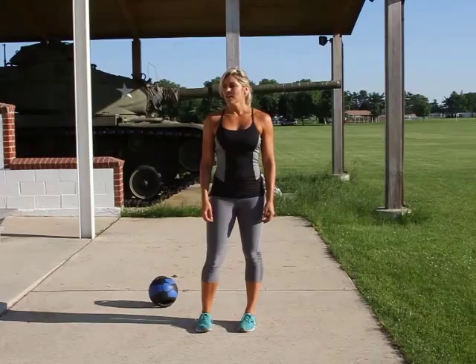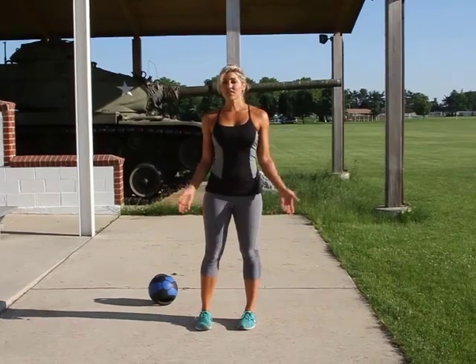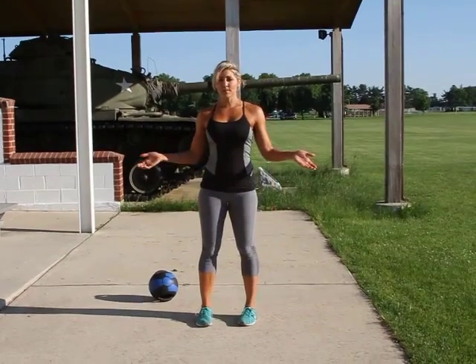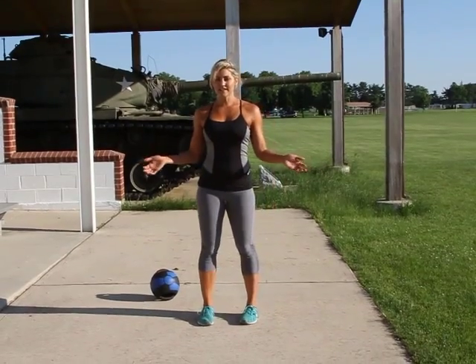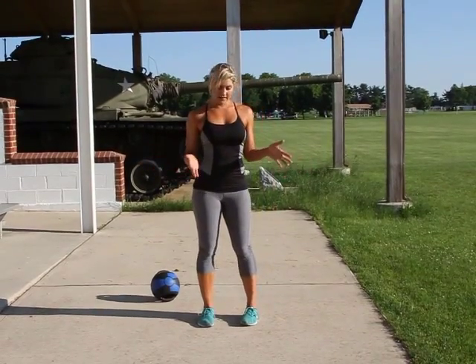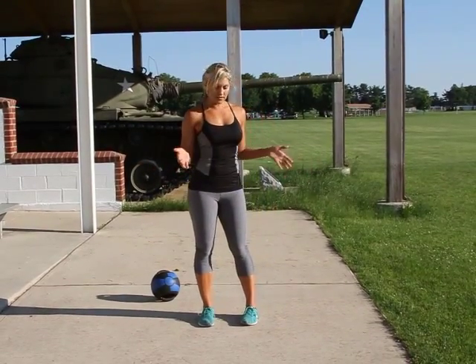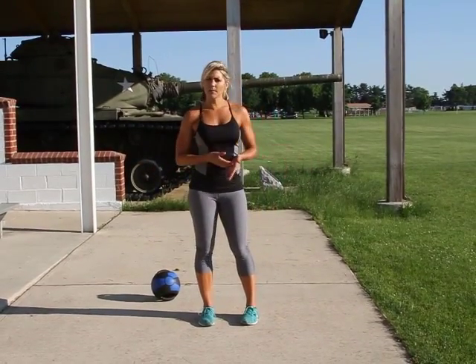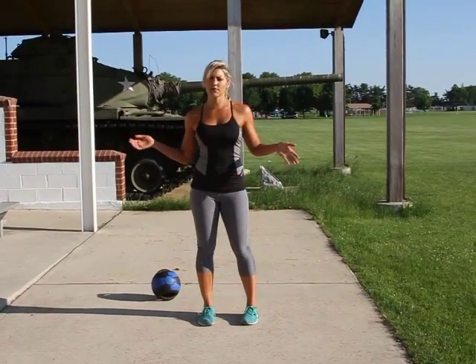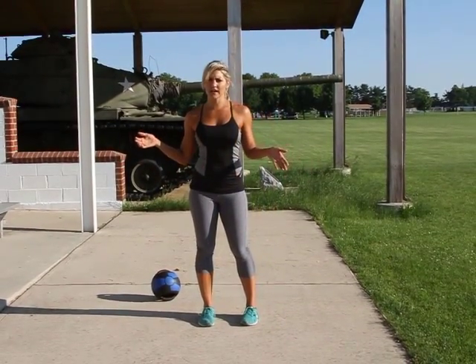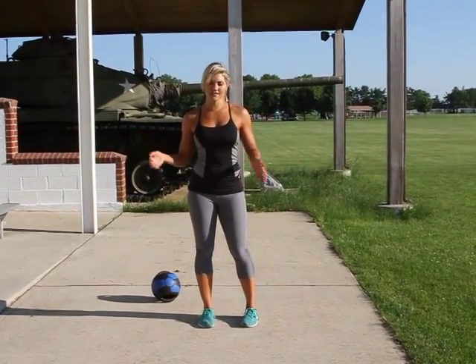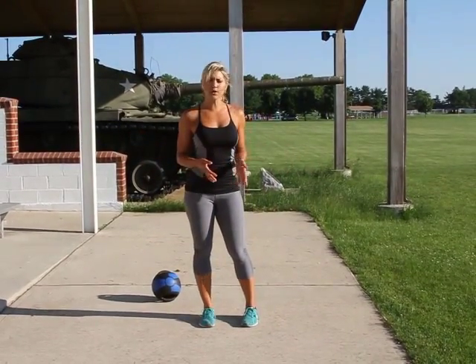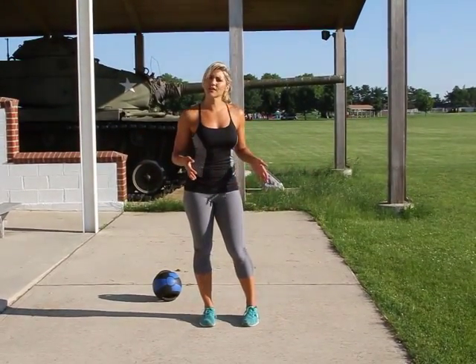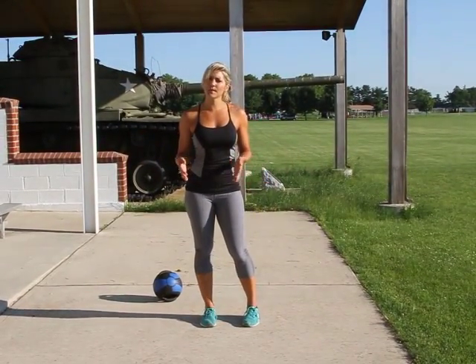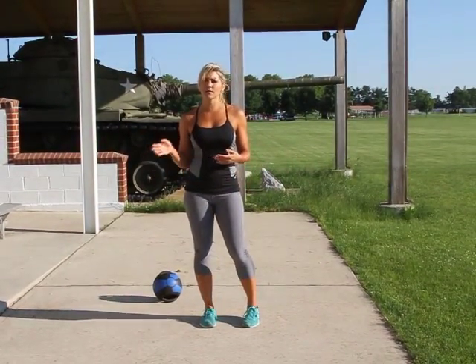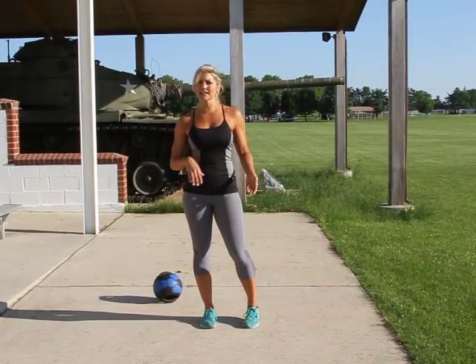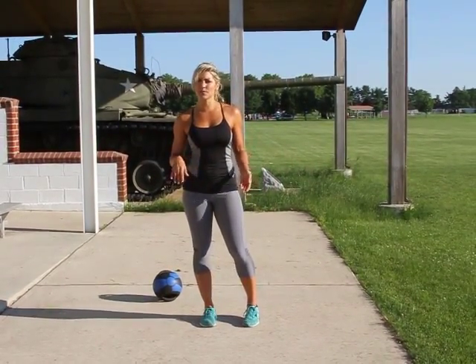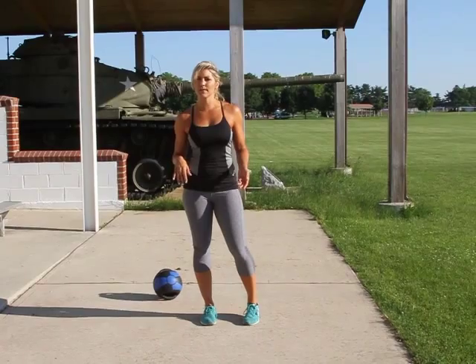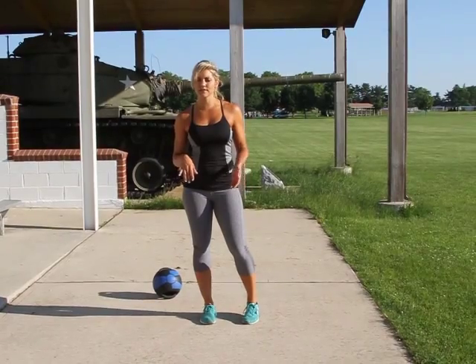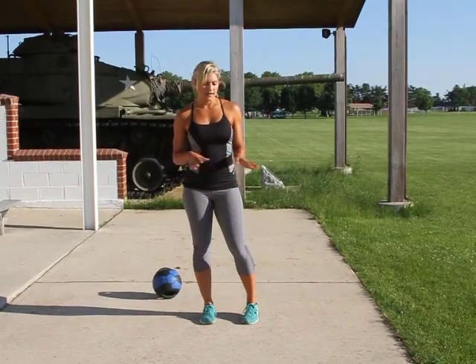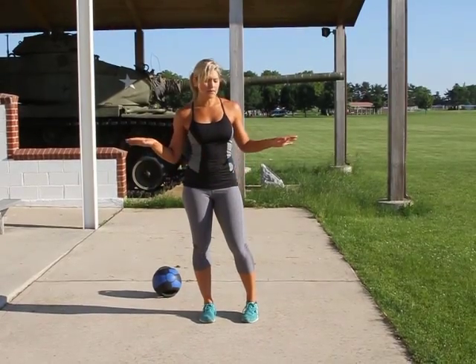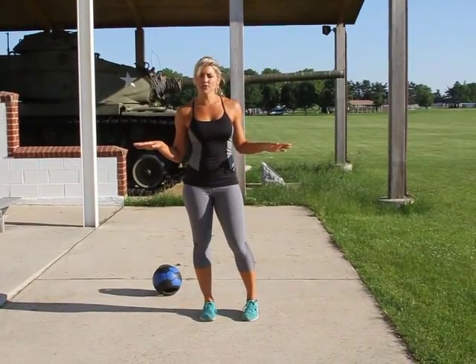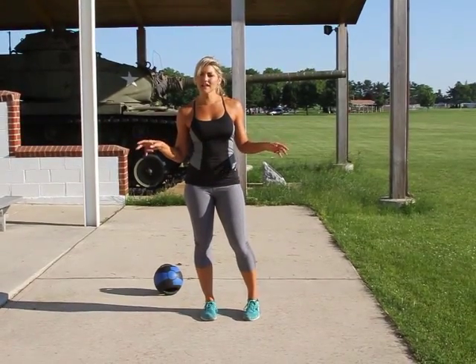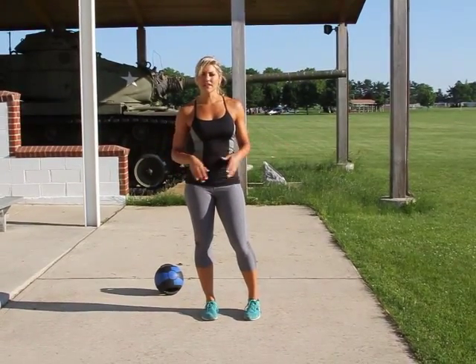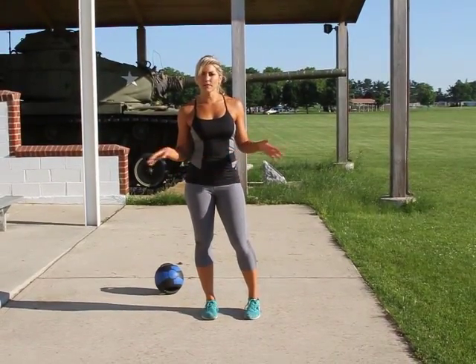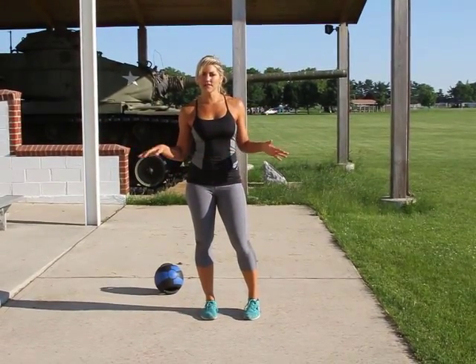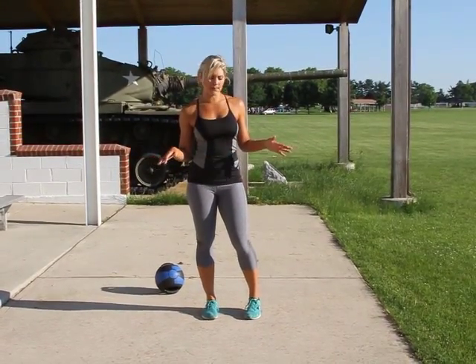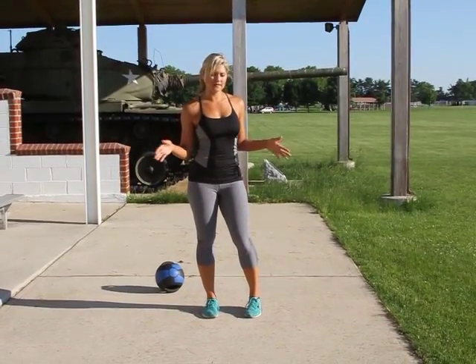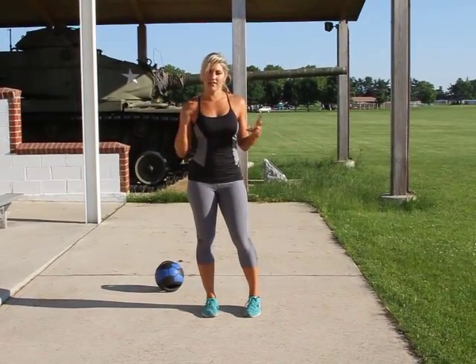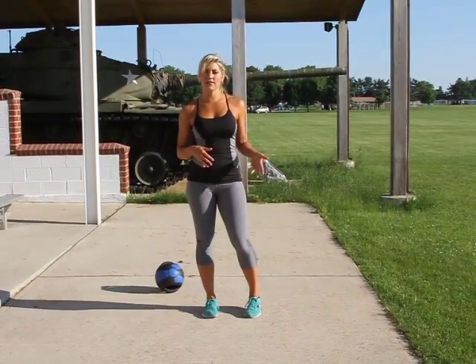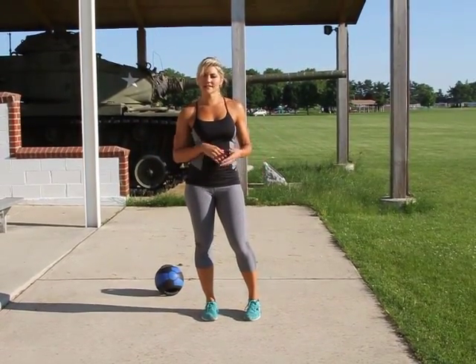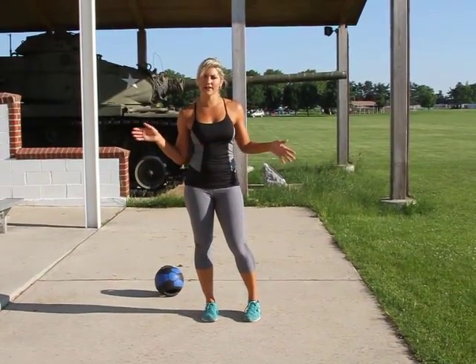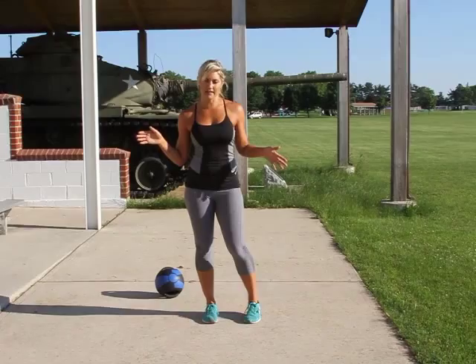We have some burpees here. There are a couple different variations. Beginner burpee, I would just leave the push-up out. Intermediate, I would leave the jump out. And then advanced, add it all in.